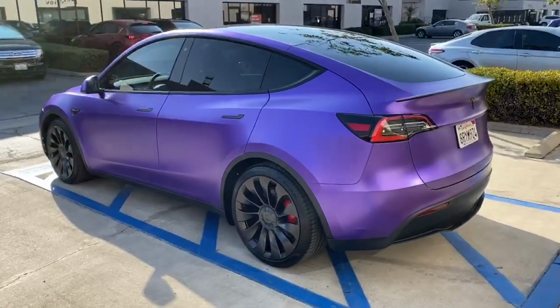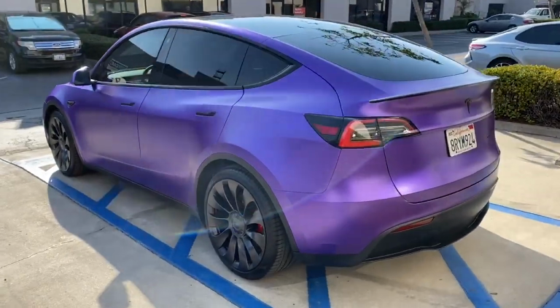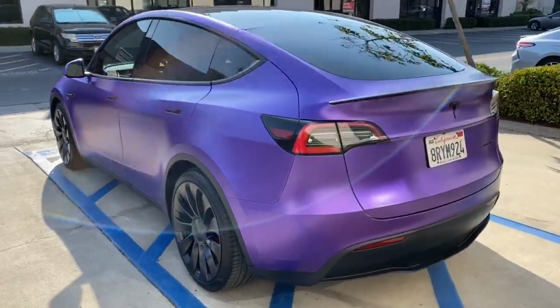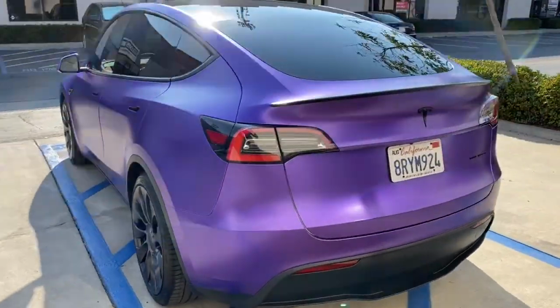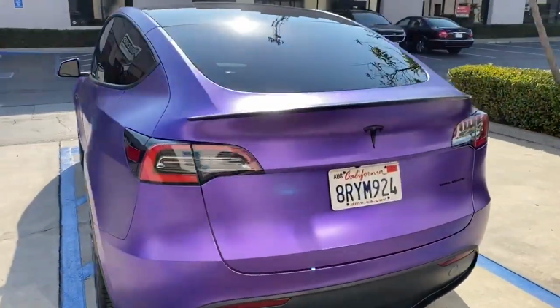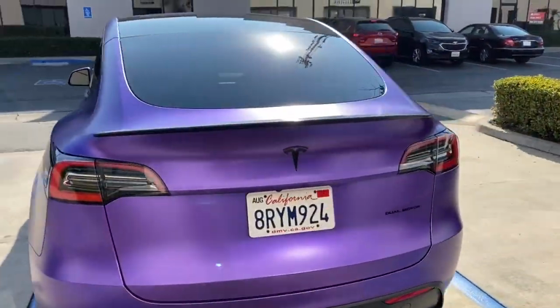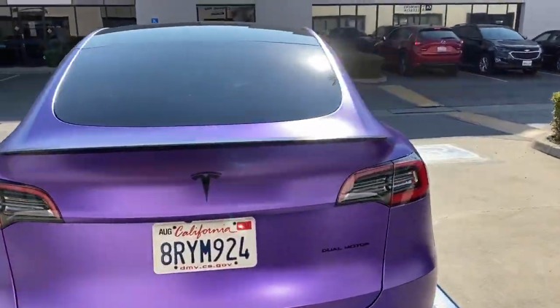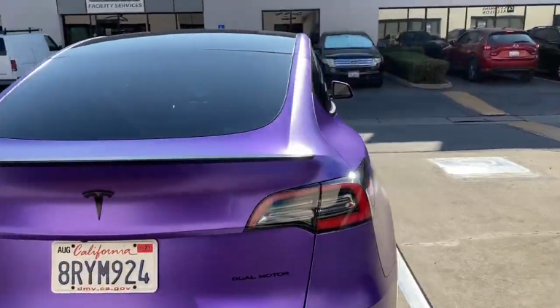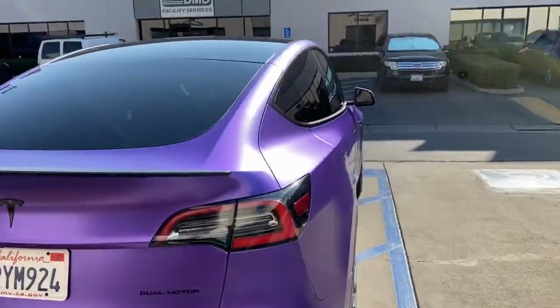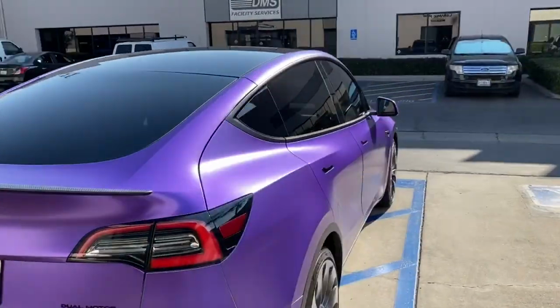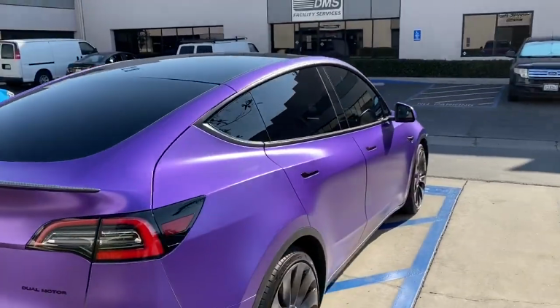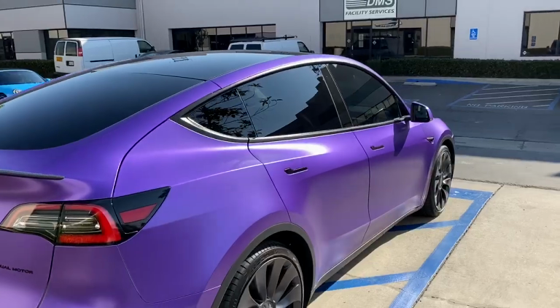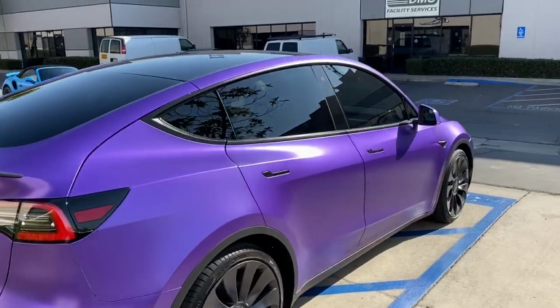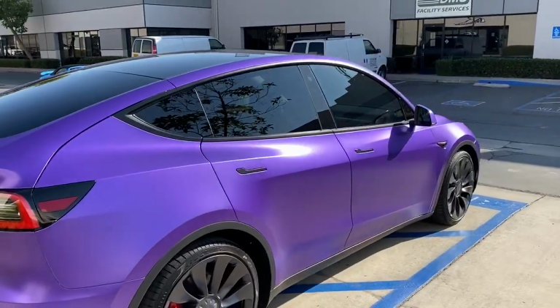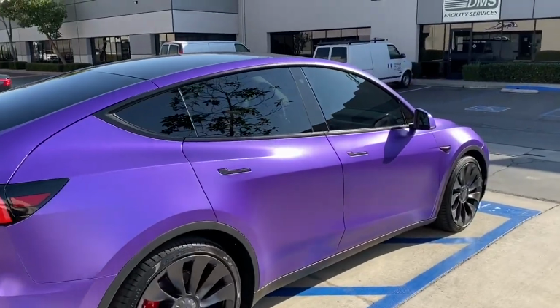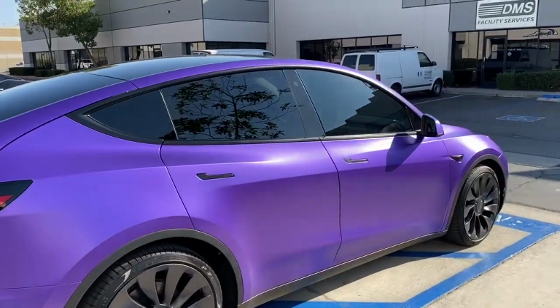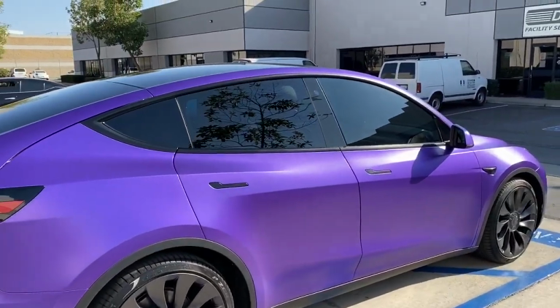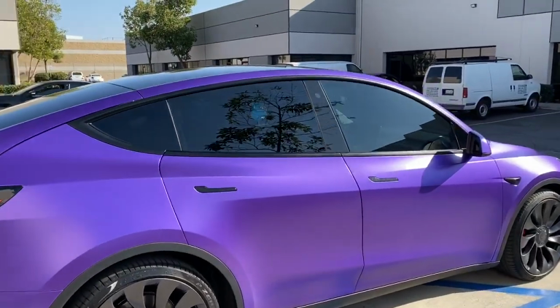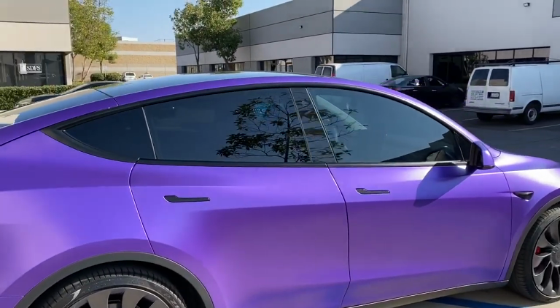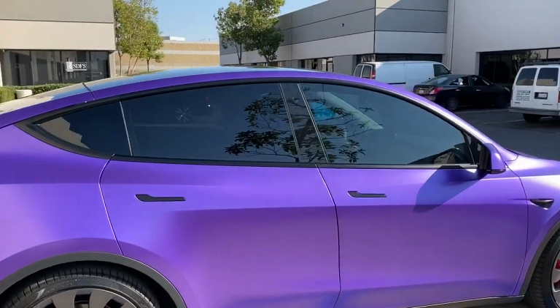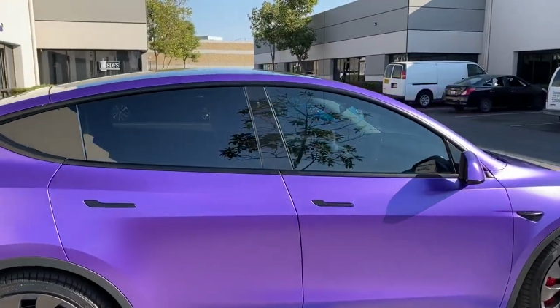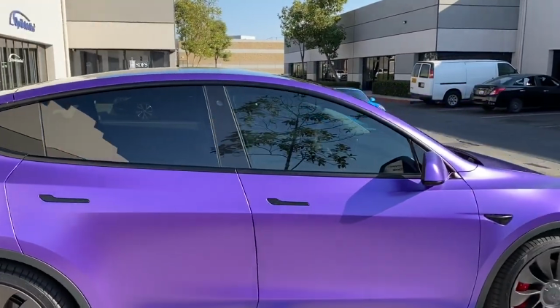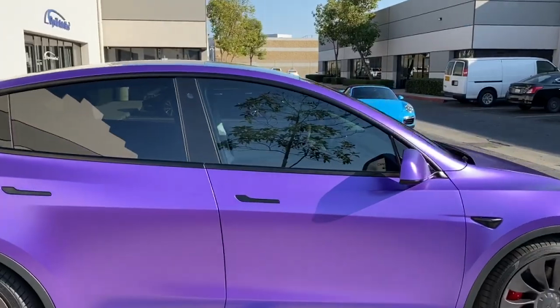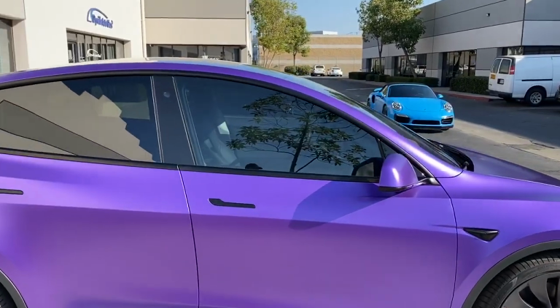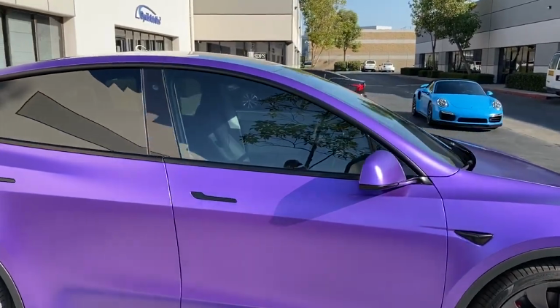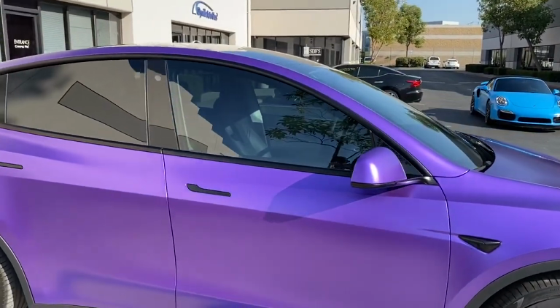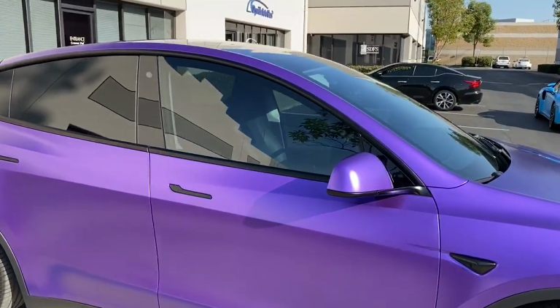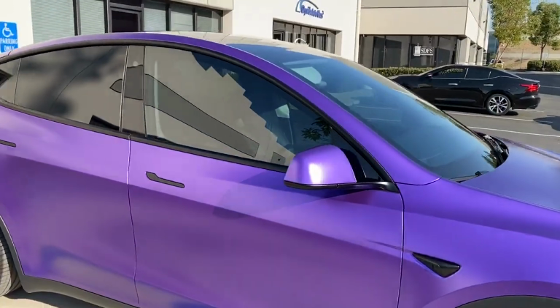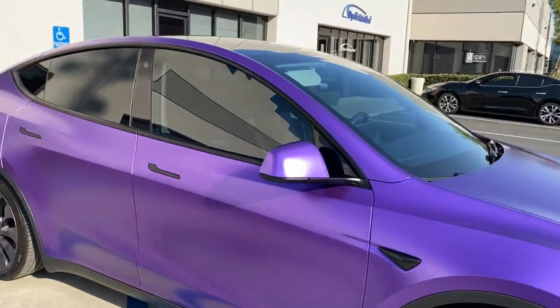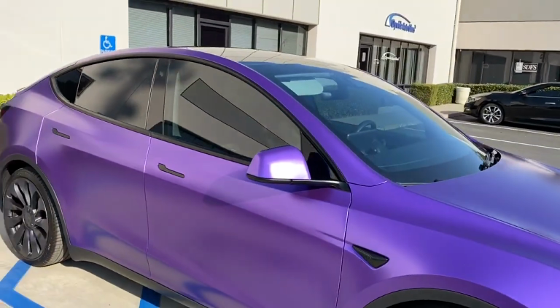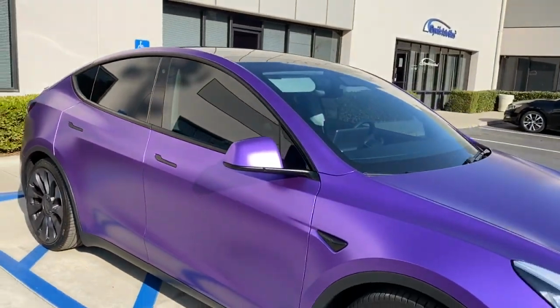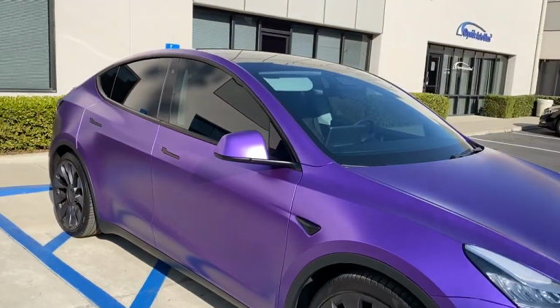We also did a little bit of window tinting just to keep some of that heat out of the back. We didn't go any darker in the back — we went 35% on the front, not to go too dark, but to give a little bit of privacy and keep some of that heat out.